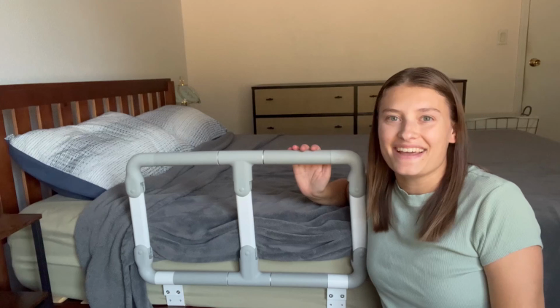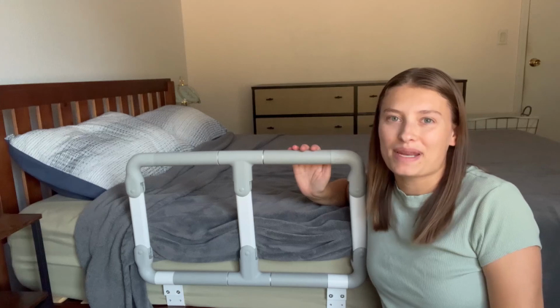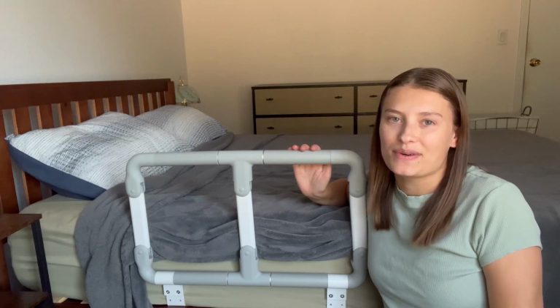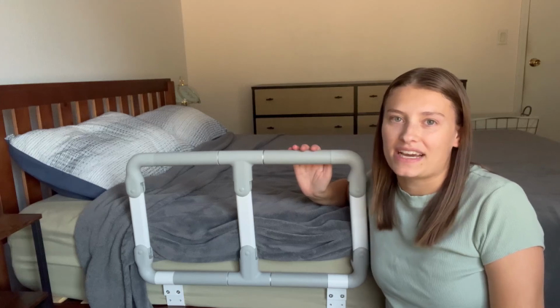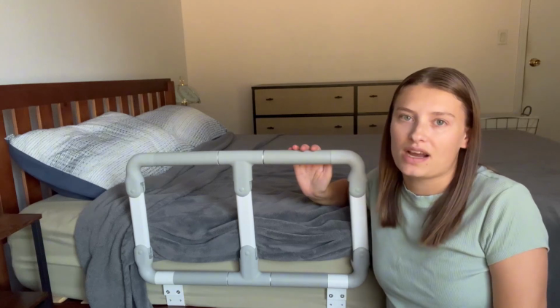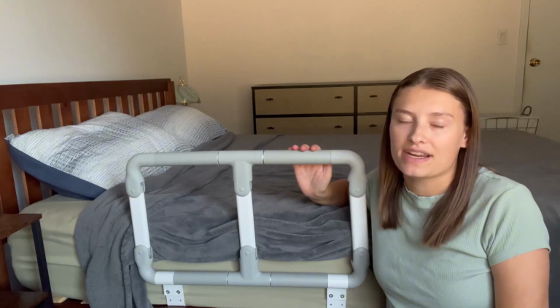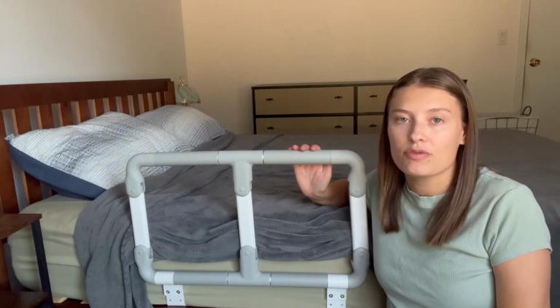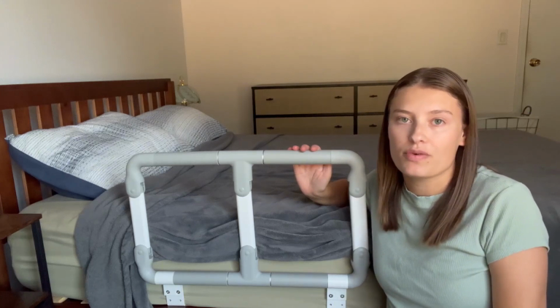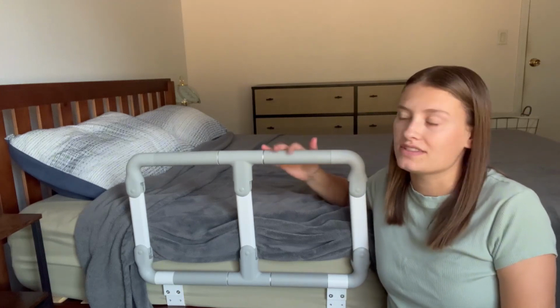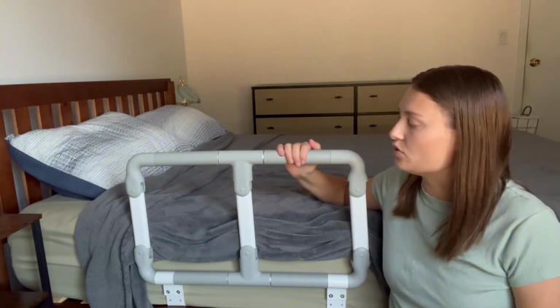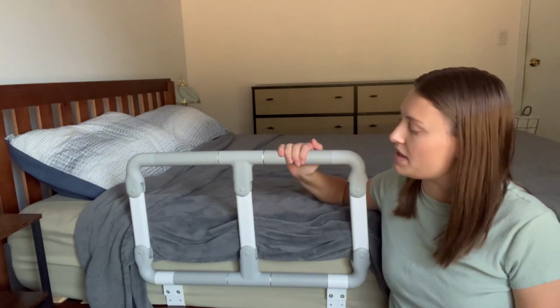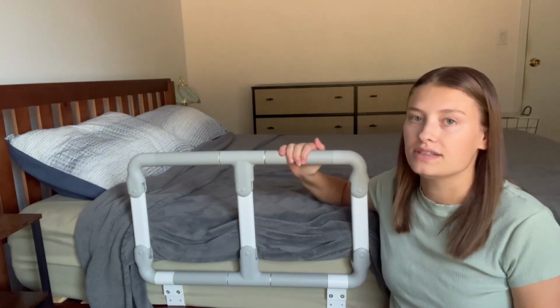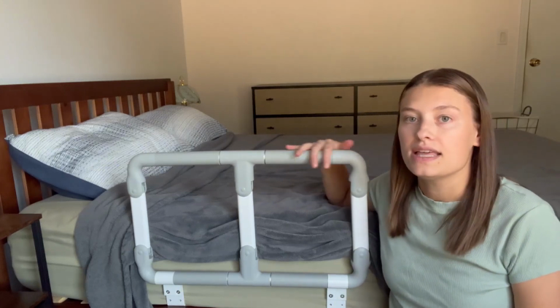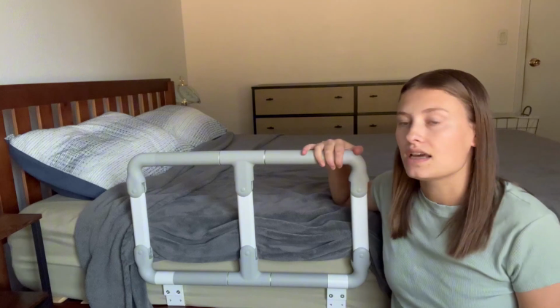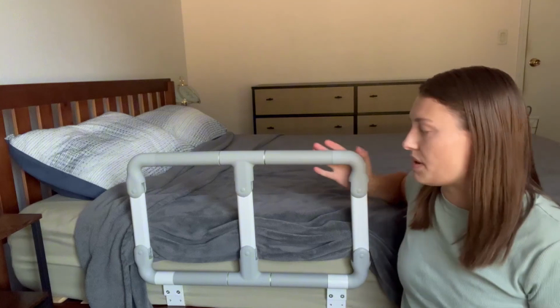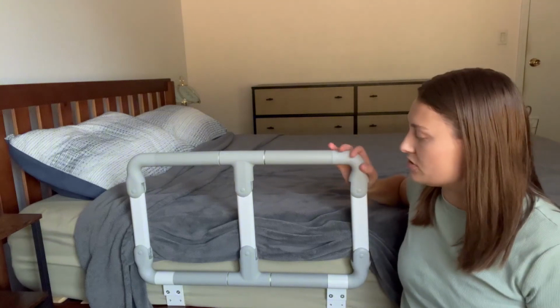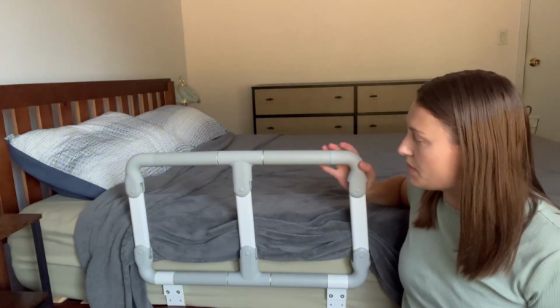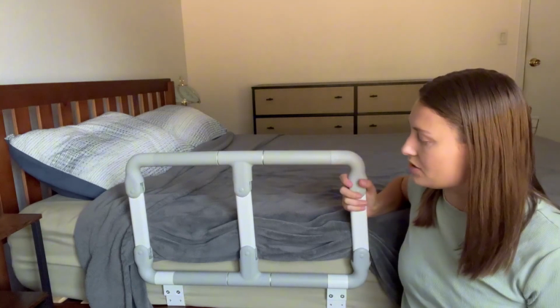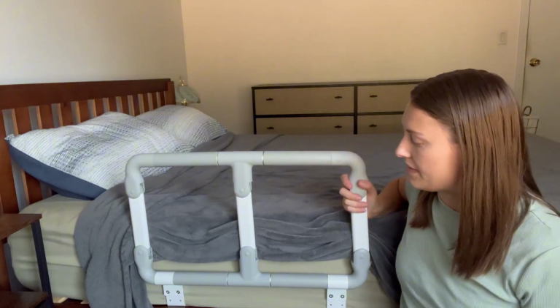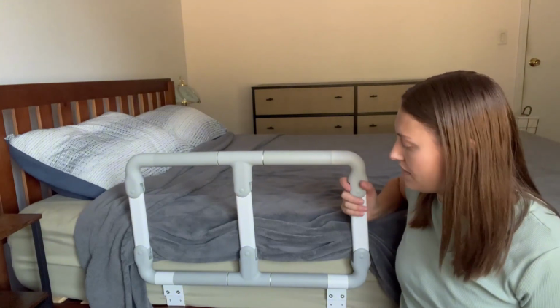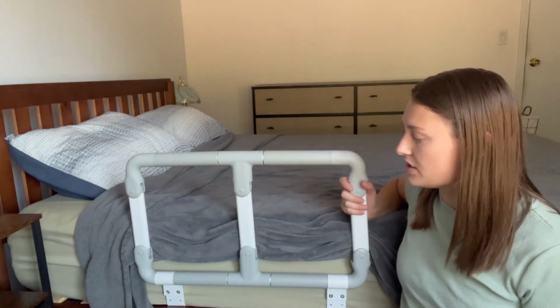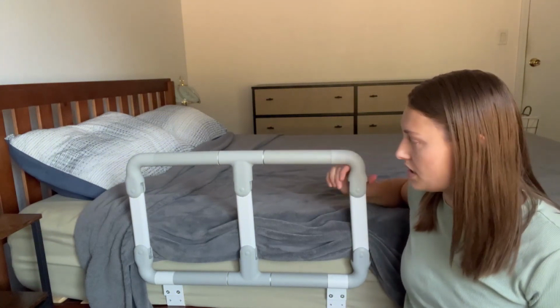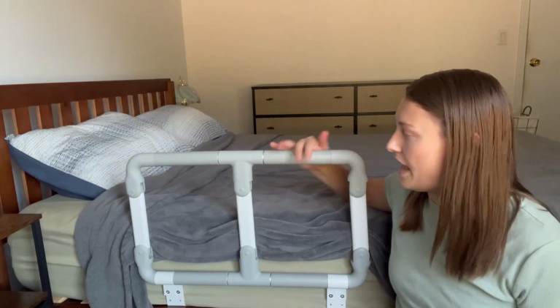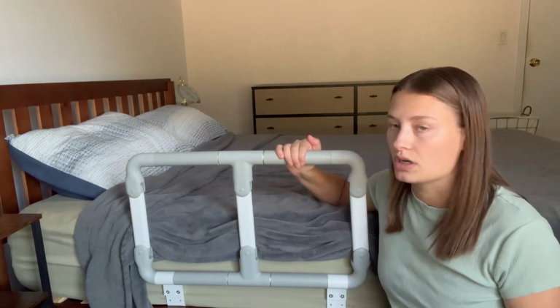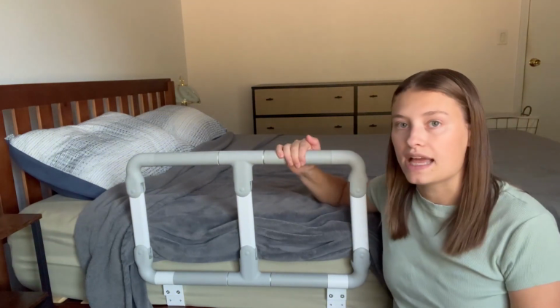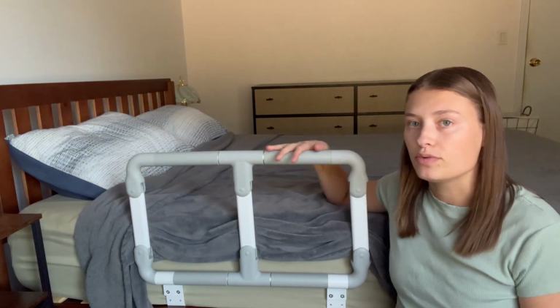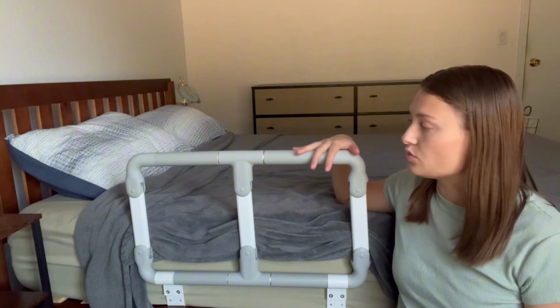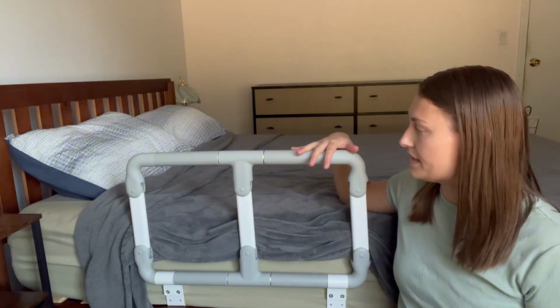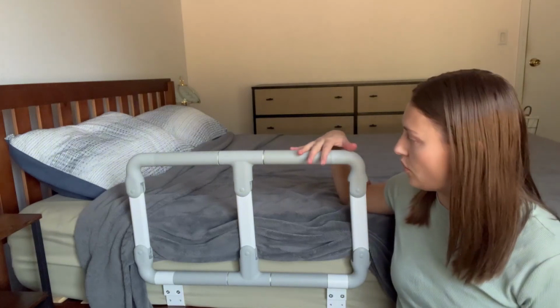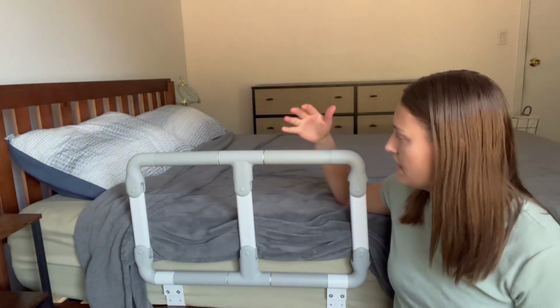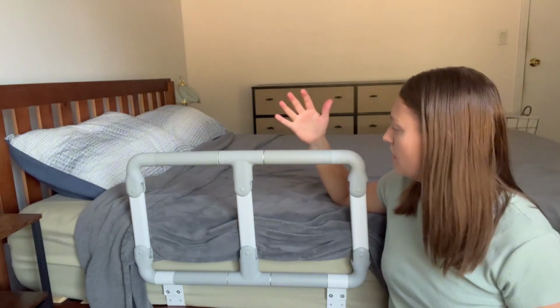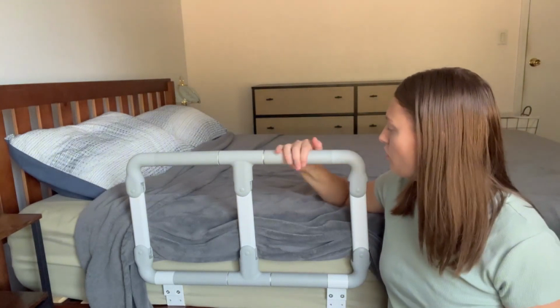Hello, my name is Nicole and I just wanted to hop on here and give you a quick review on this foldable bed rail. This bed rail is super amazing, definitely very sturdy and durable, and I have a few reasons why it is so great. For one,